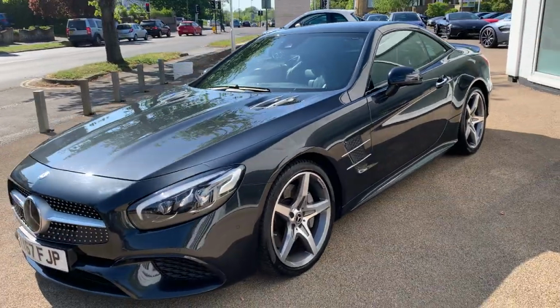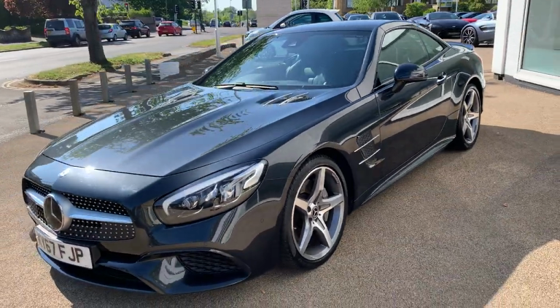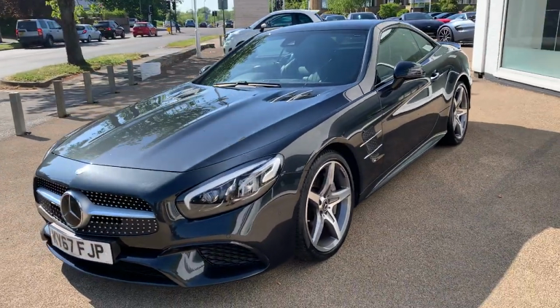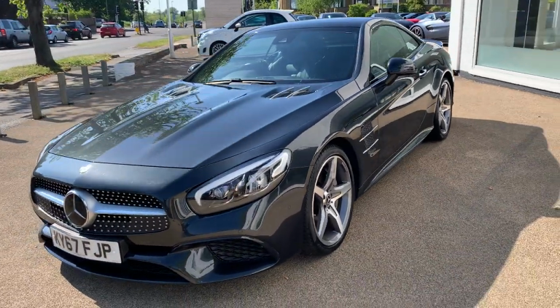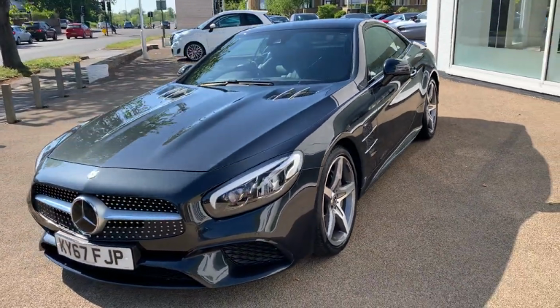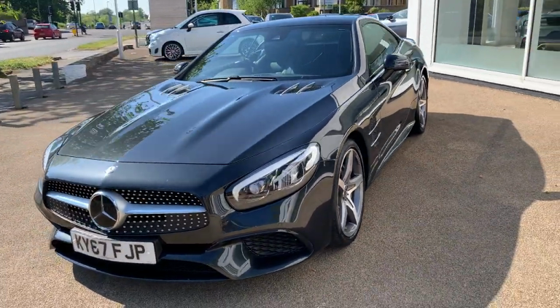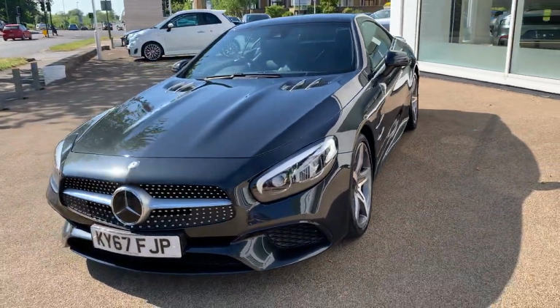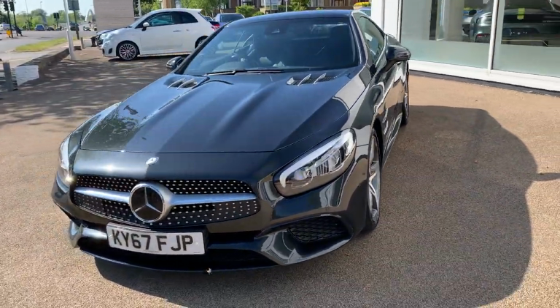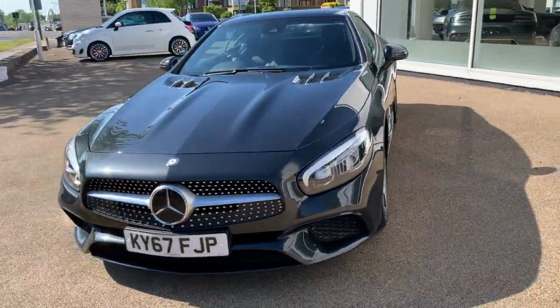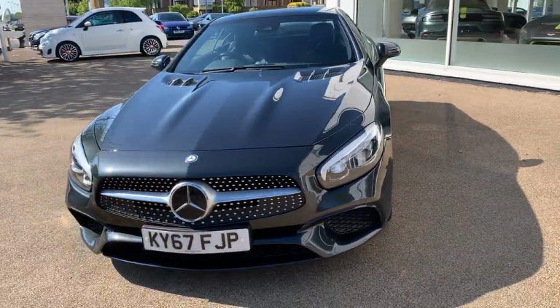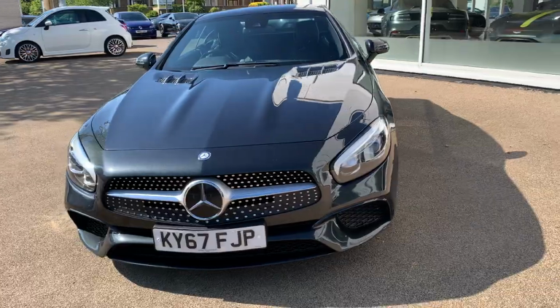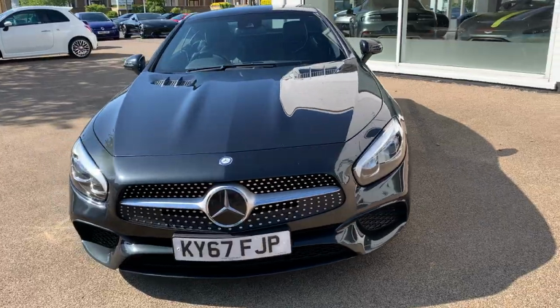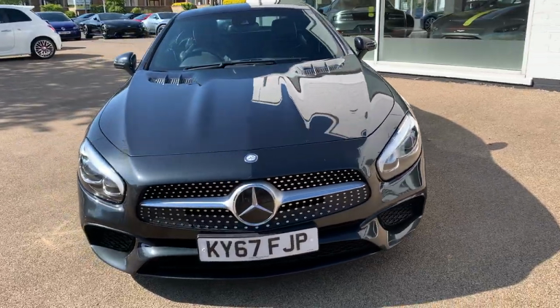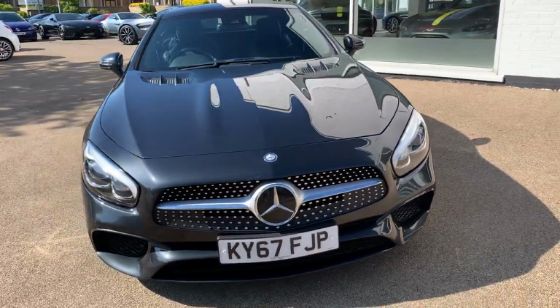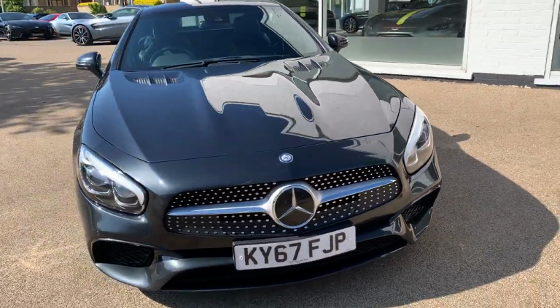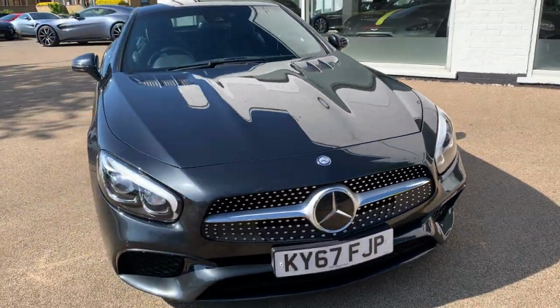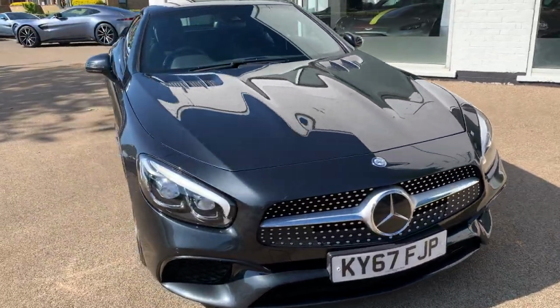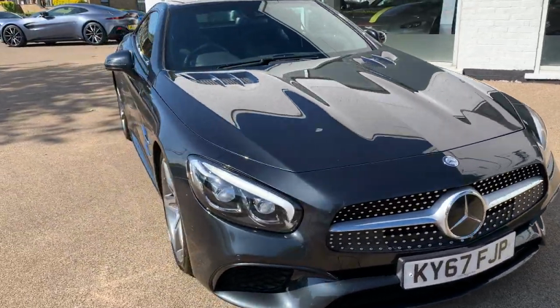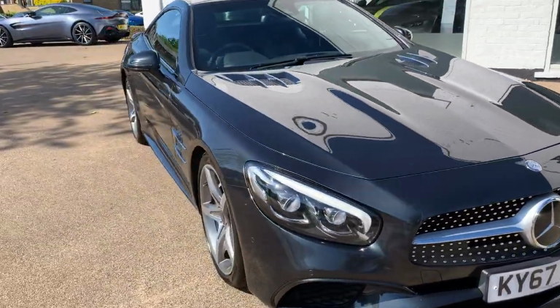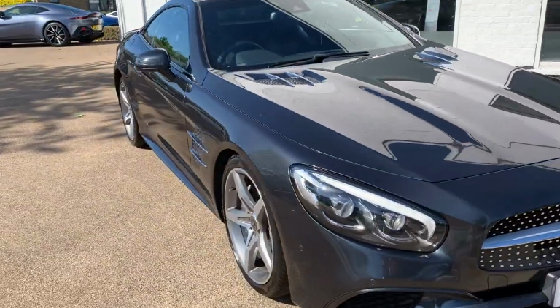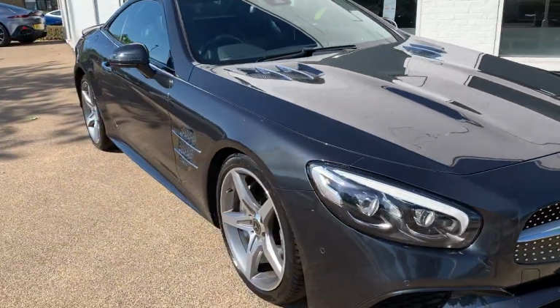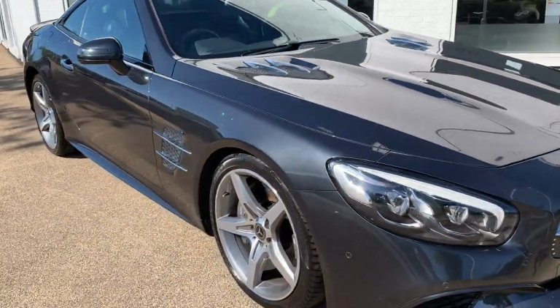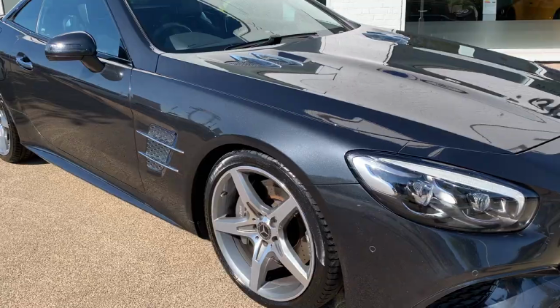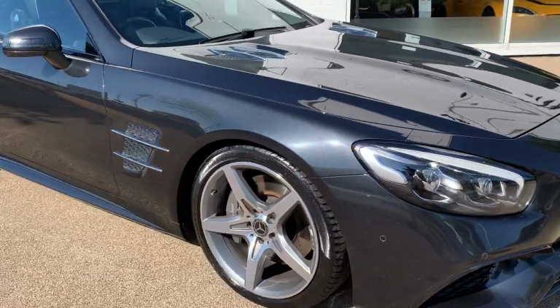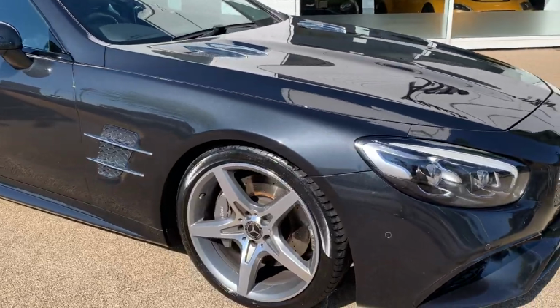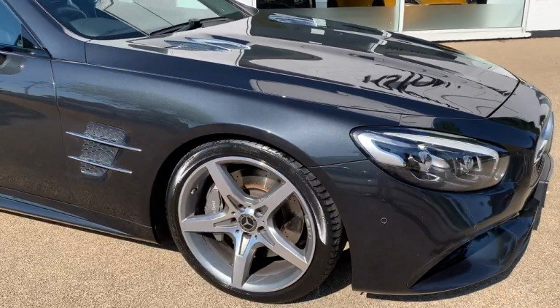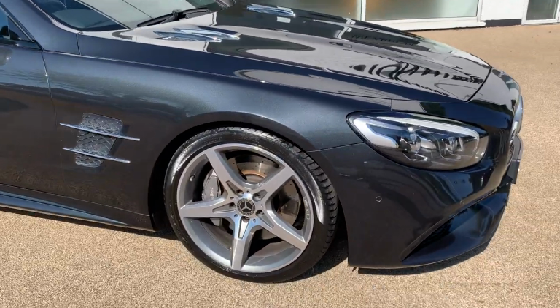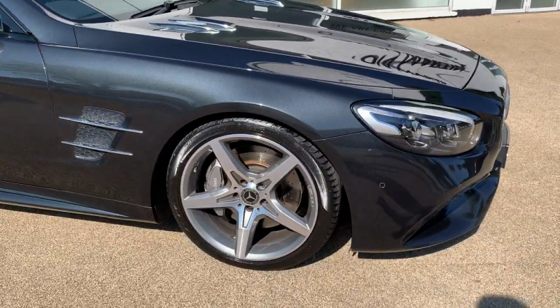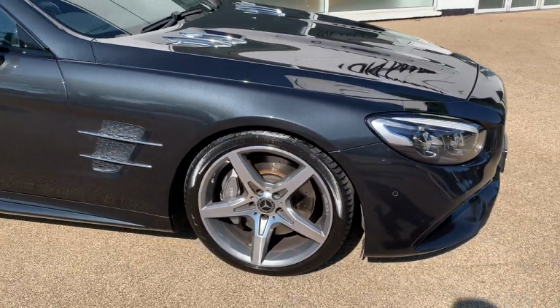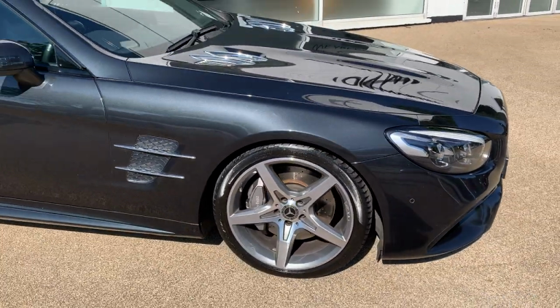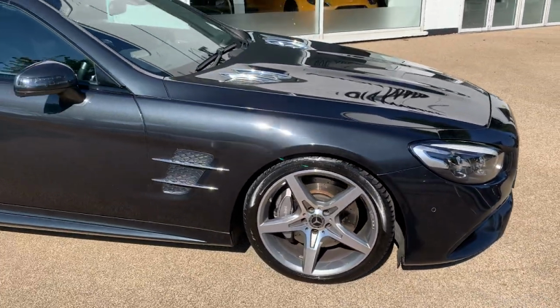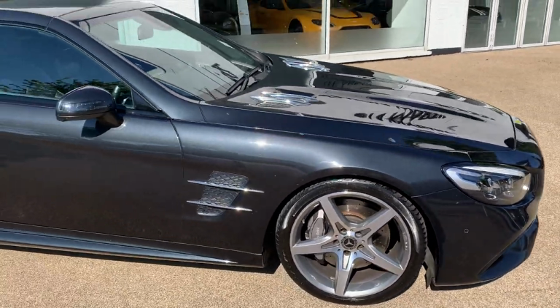Being an AMG spec car, it has these fantastic wheels that really look great with this colour combination.